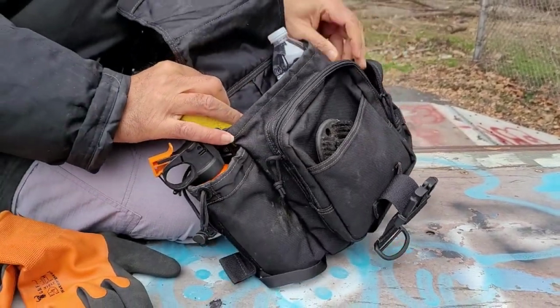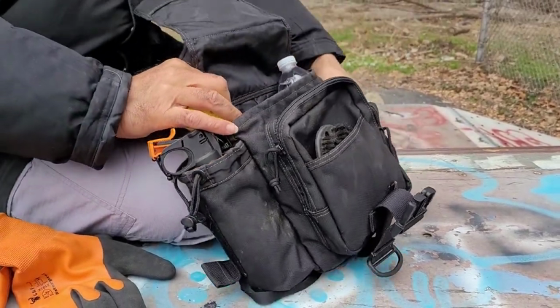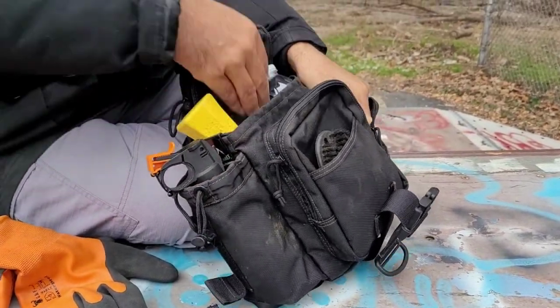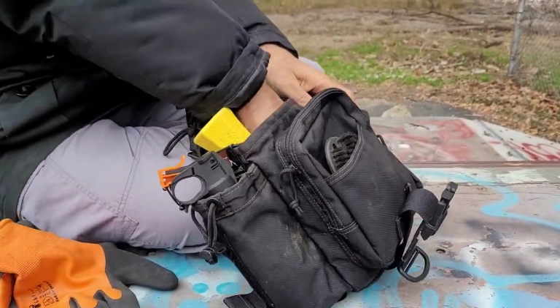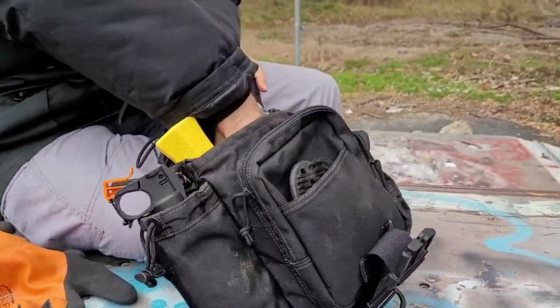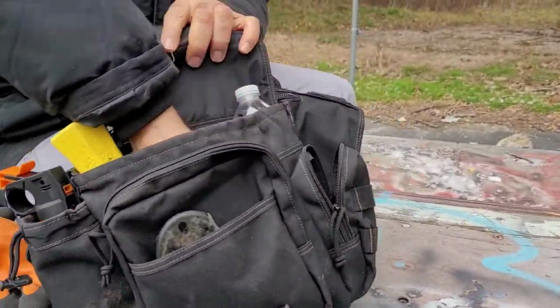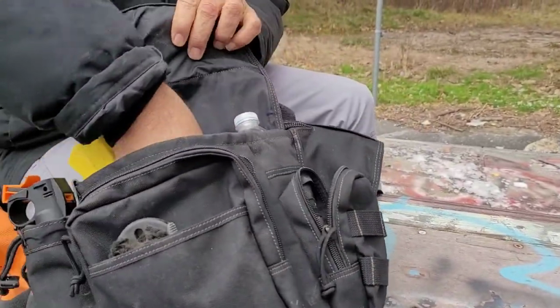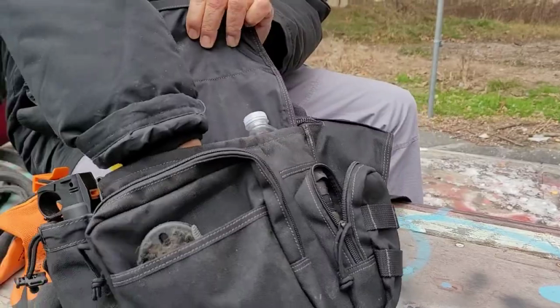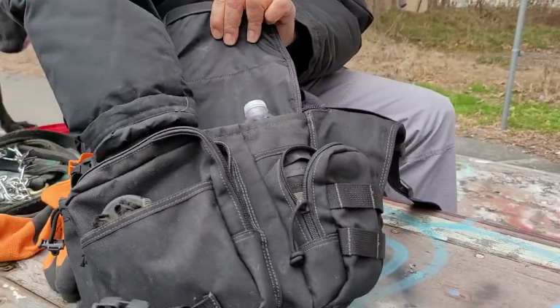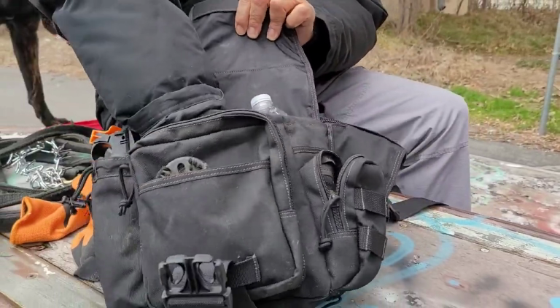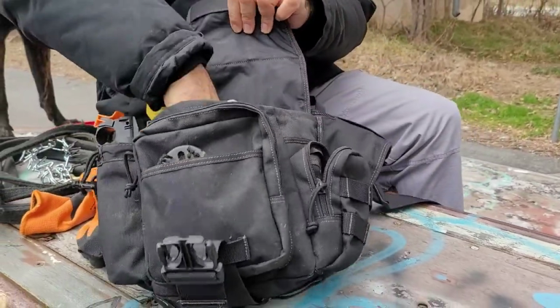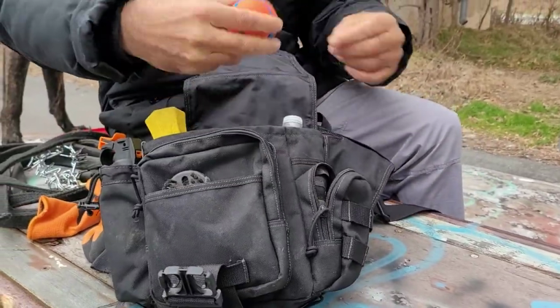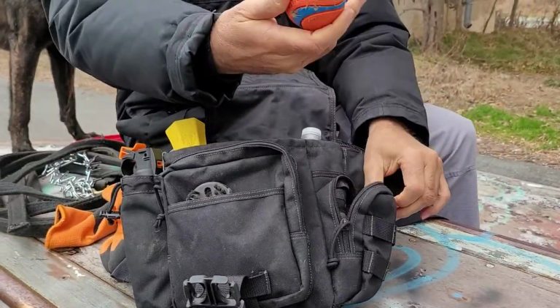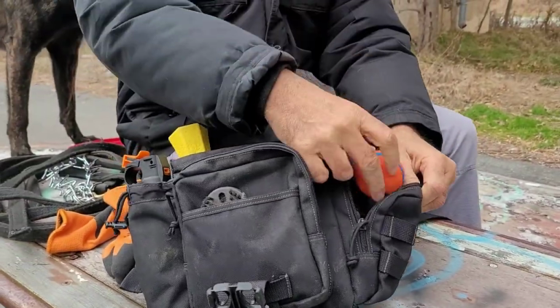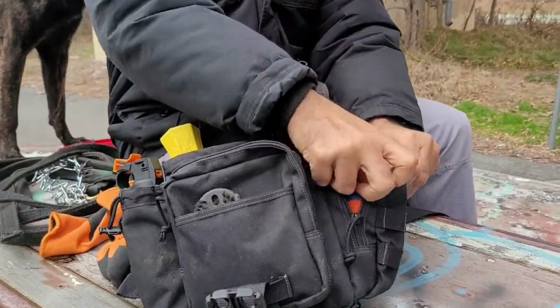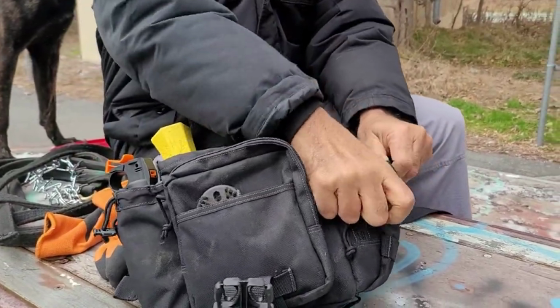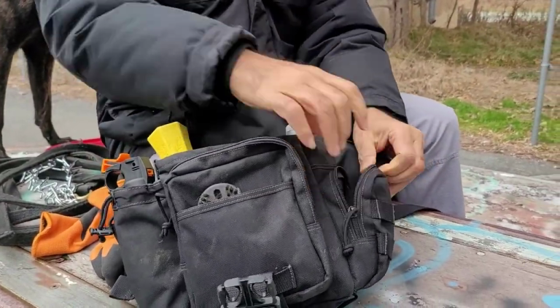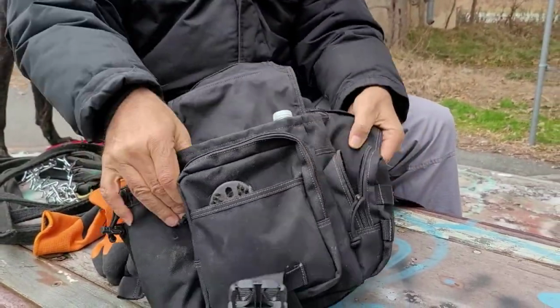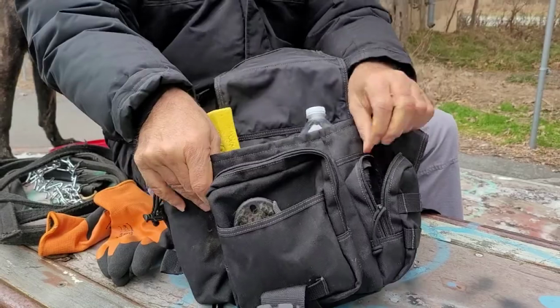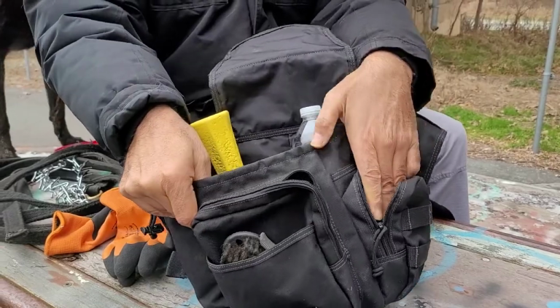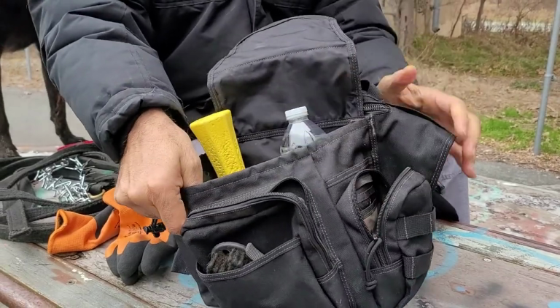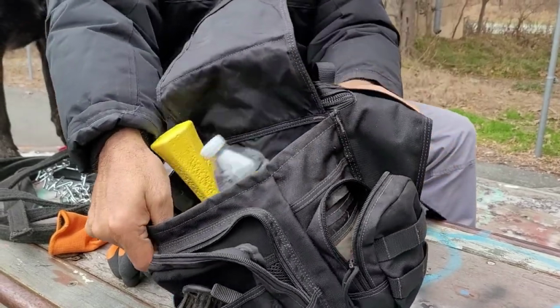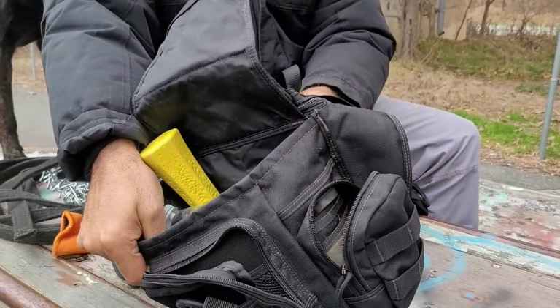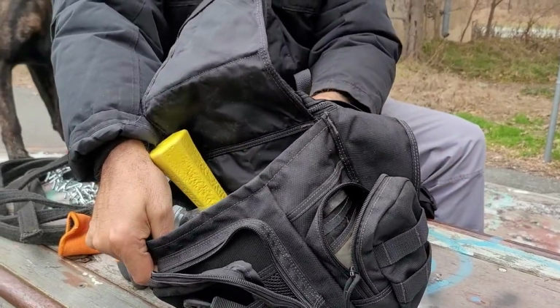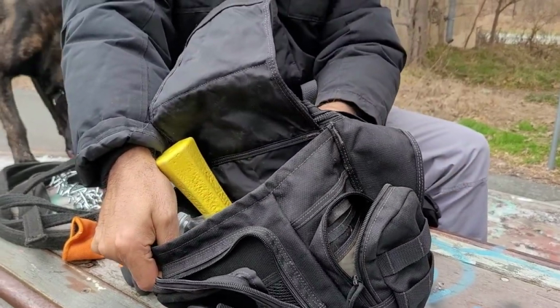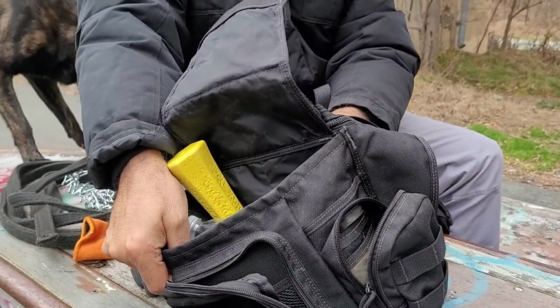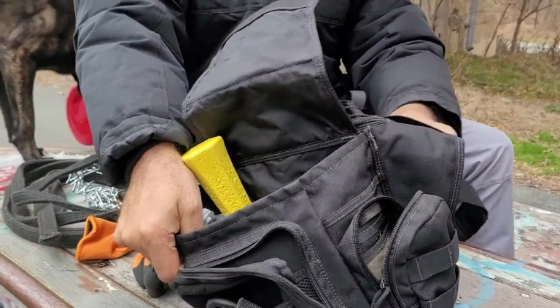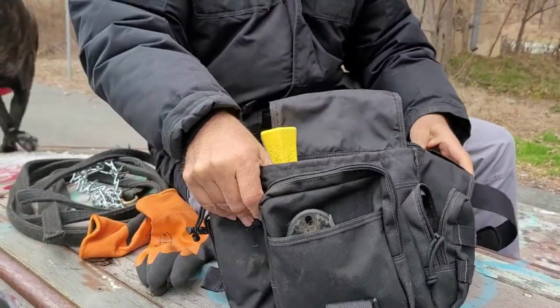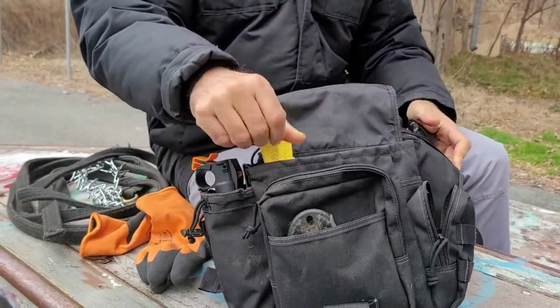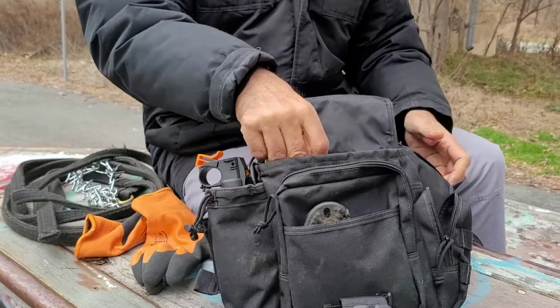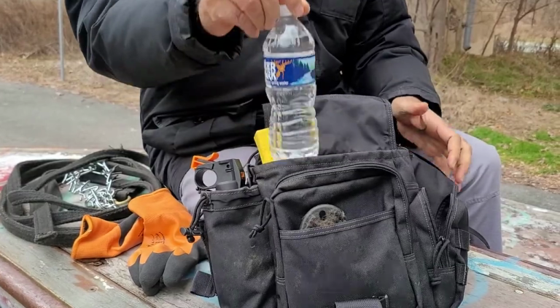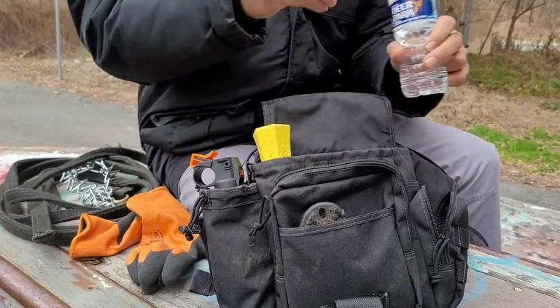Coming to the outside of the bag, there's another pocket over here — a side pocket — and this is where I normally keep two of his balls. One and then the second one on top — fits nicely.